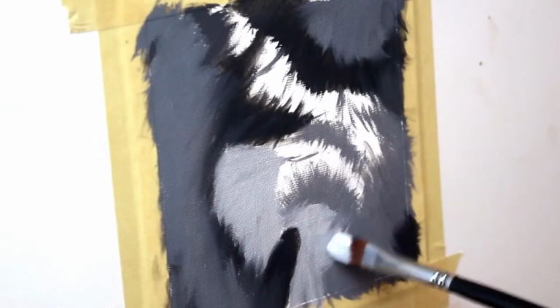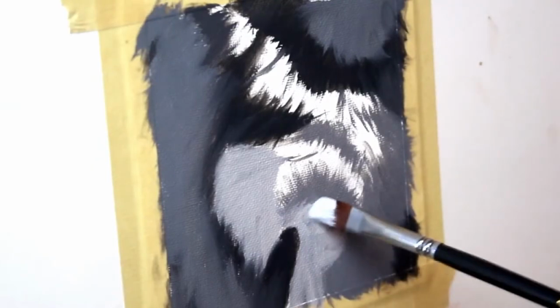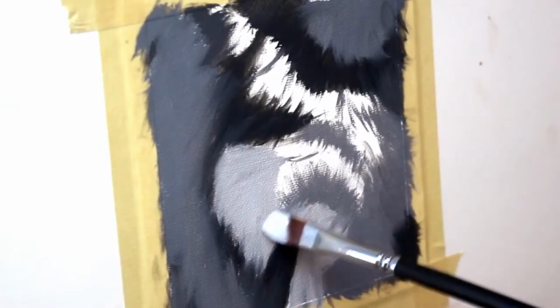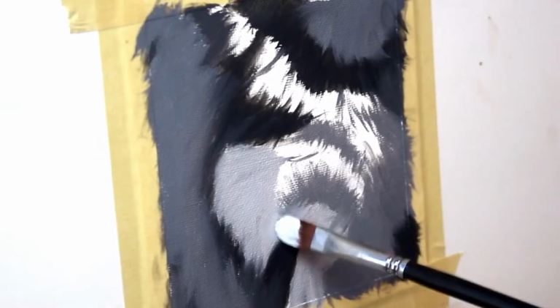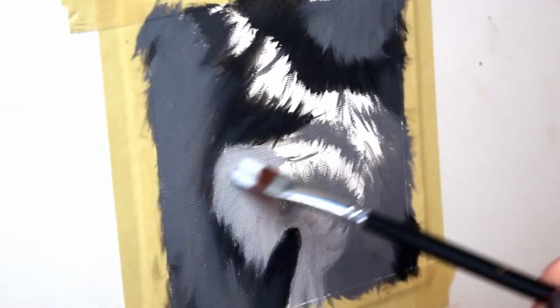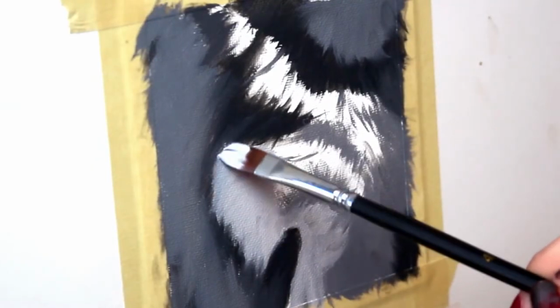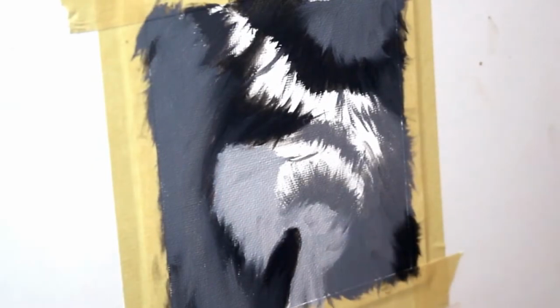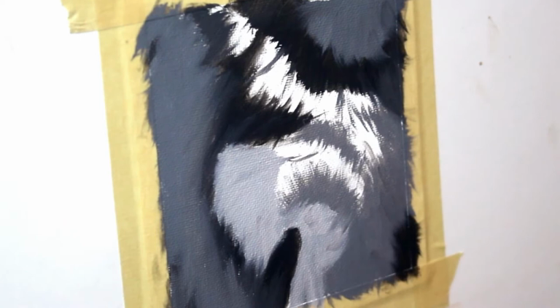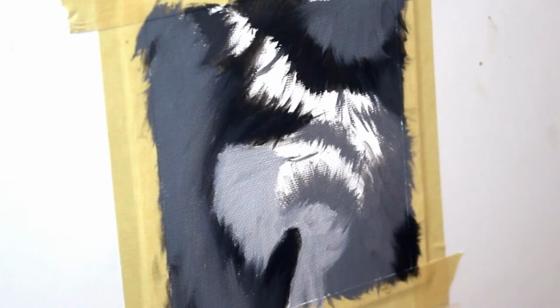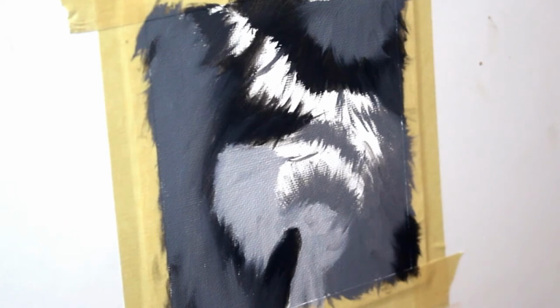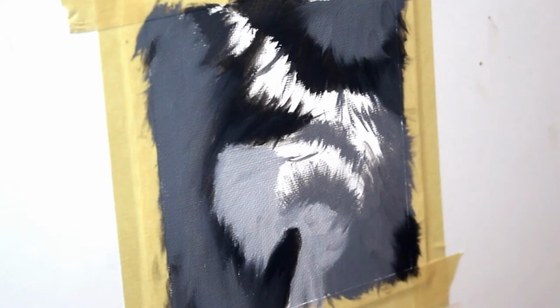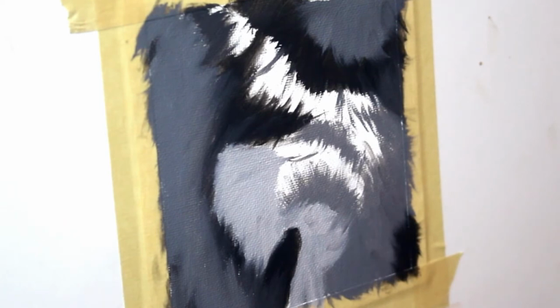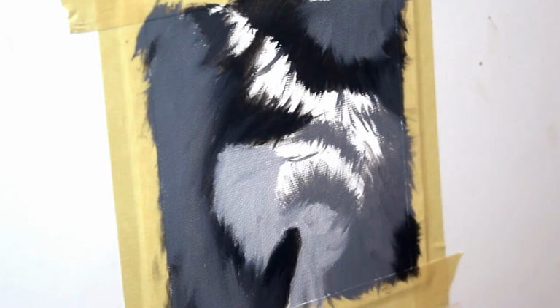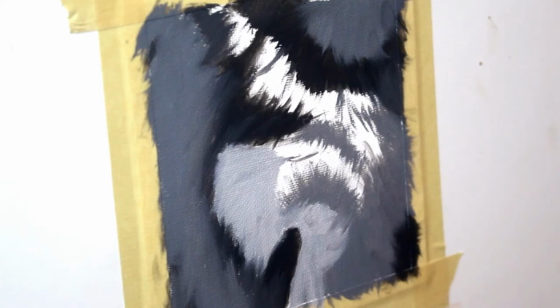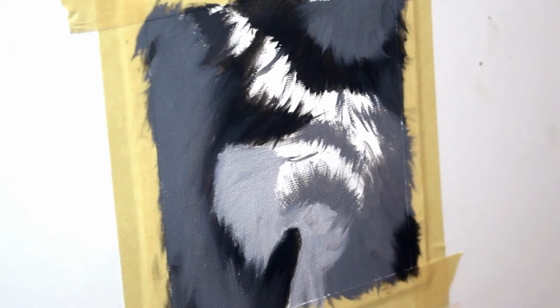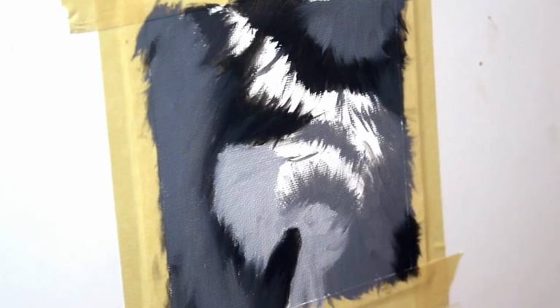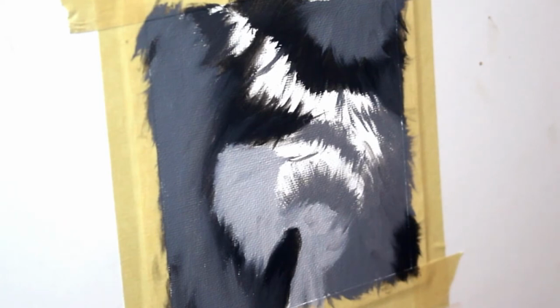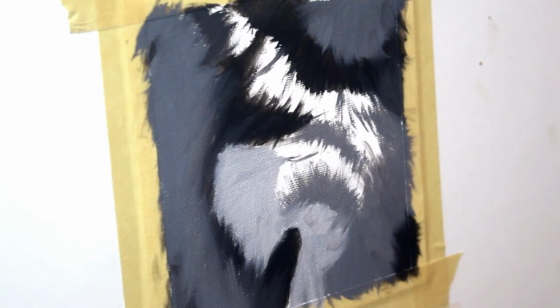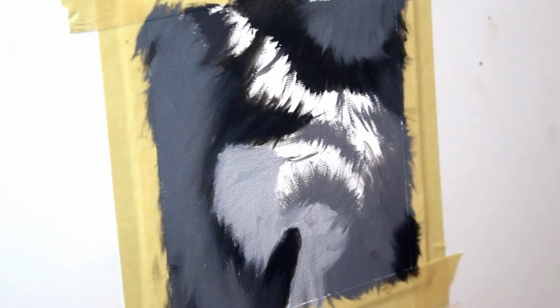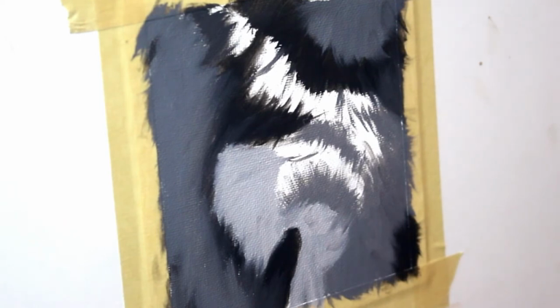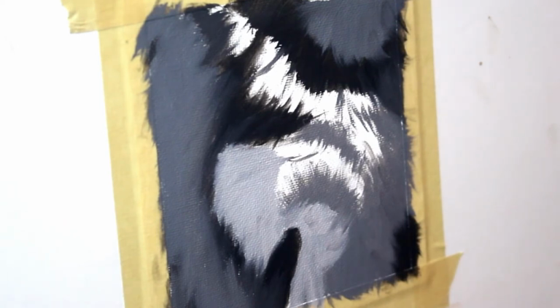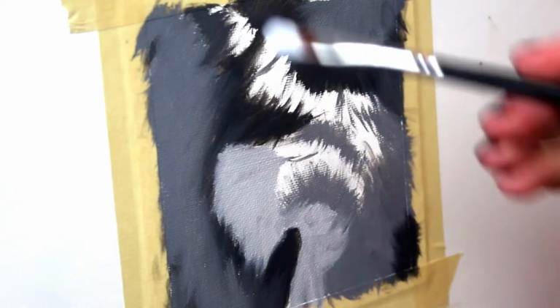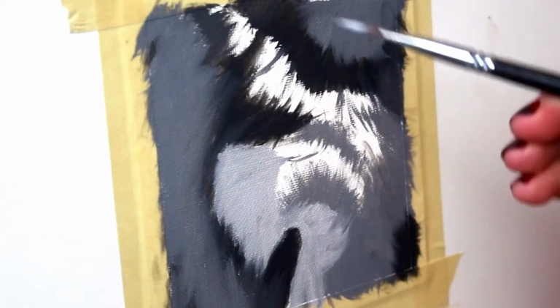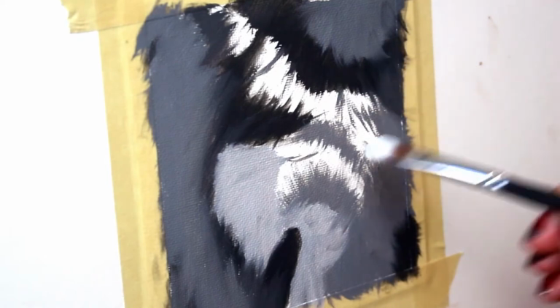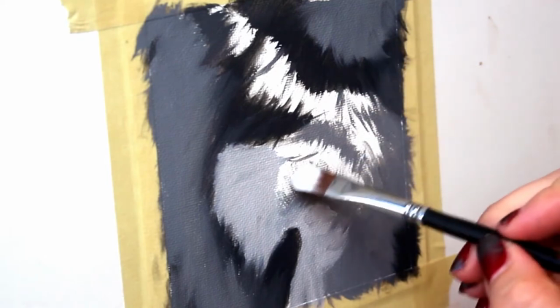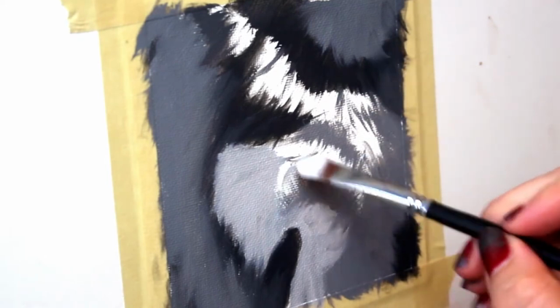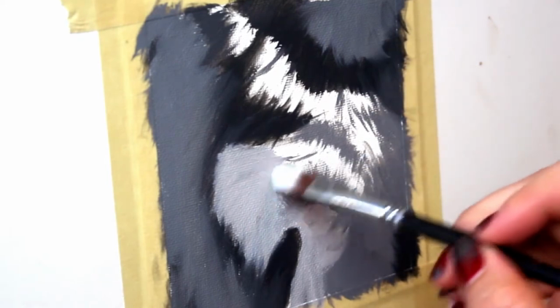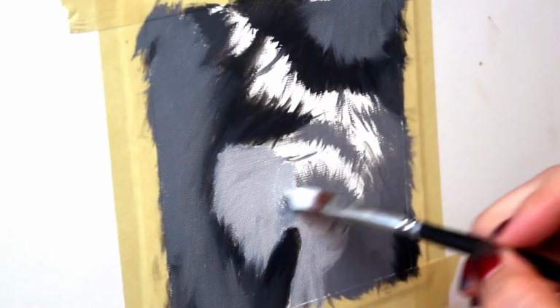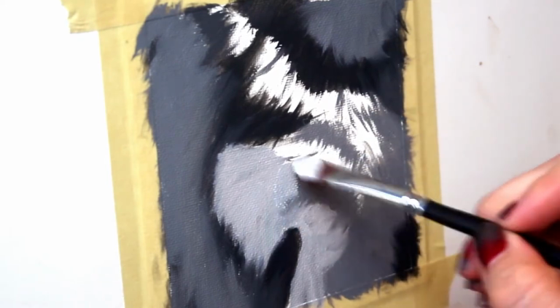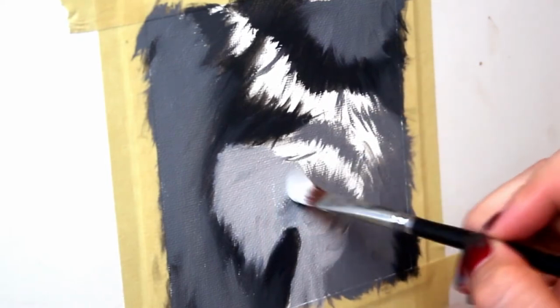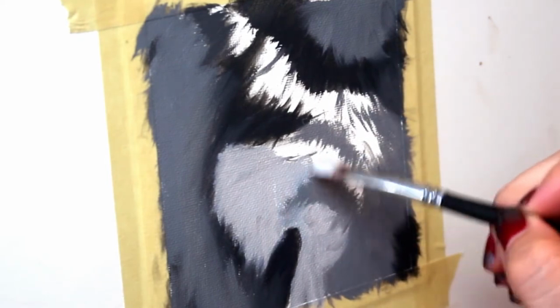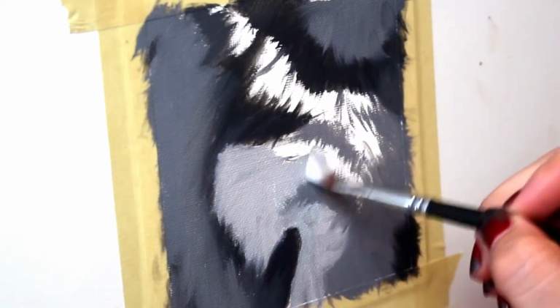Now I'm going to block in the rest of the fur — this is going to be the highlighted portion of the white fur. But you don't want to go too light right off the hop, or you're not going to be able to get some good detail in there after.